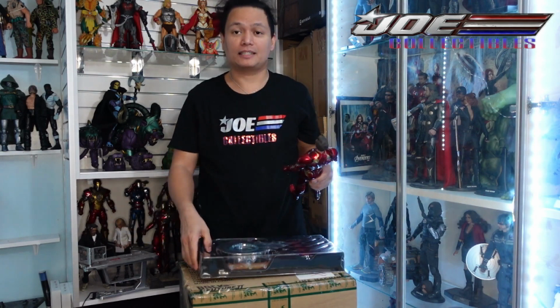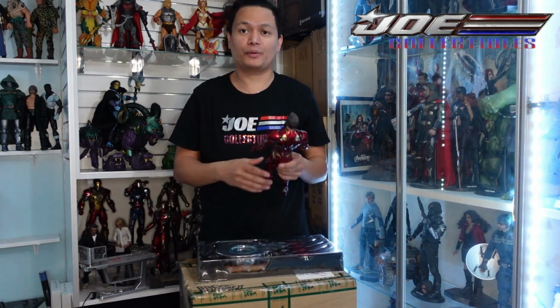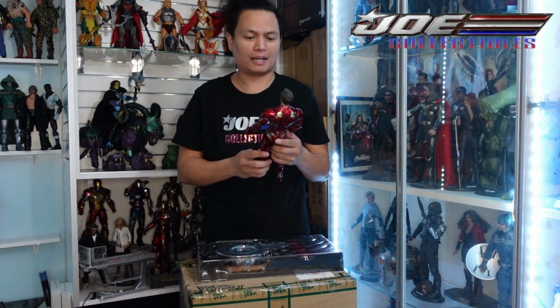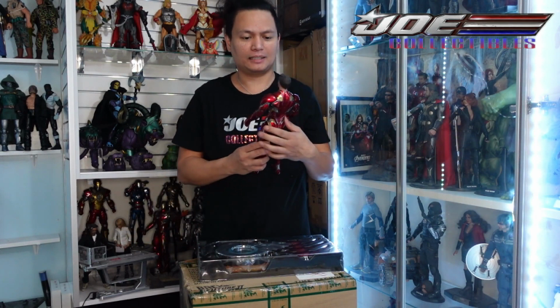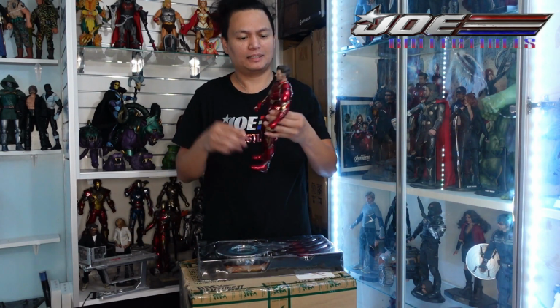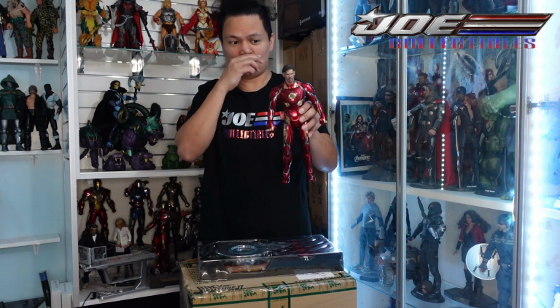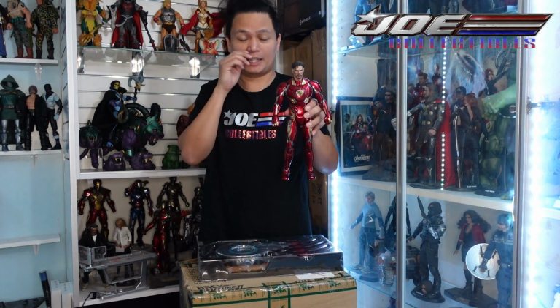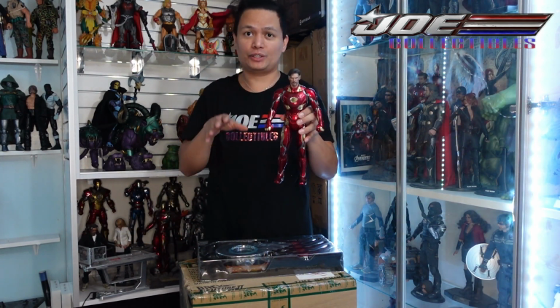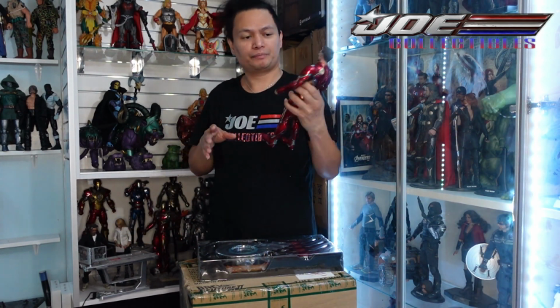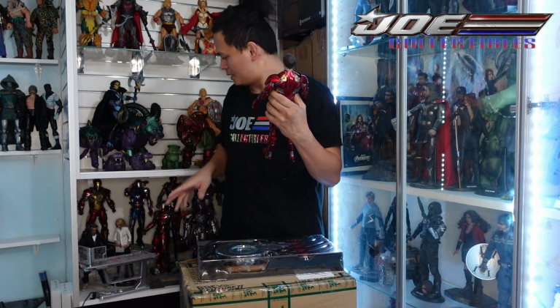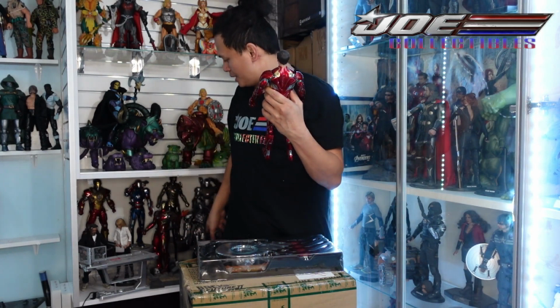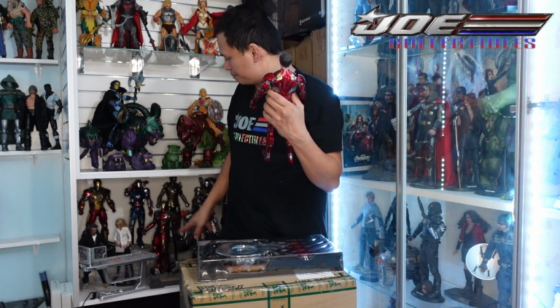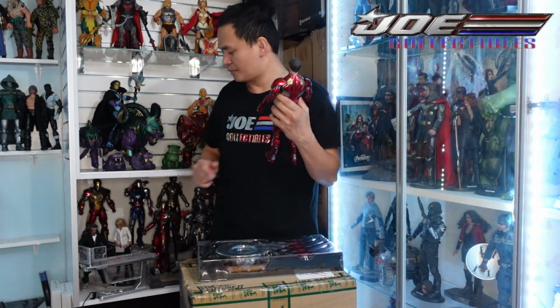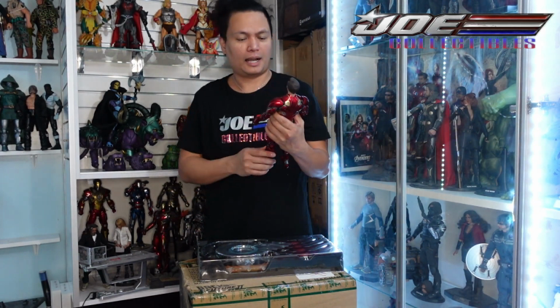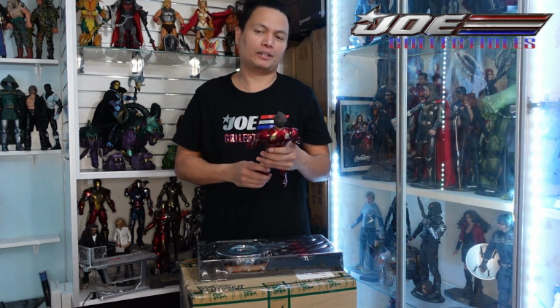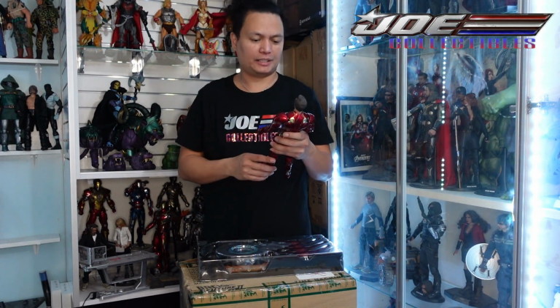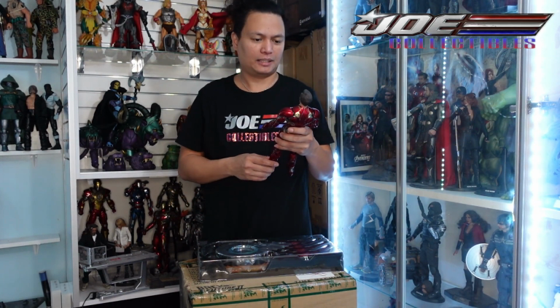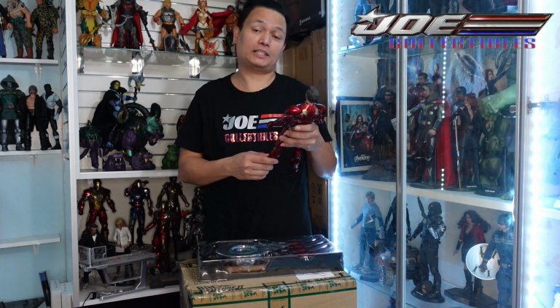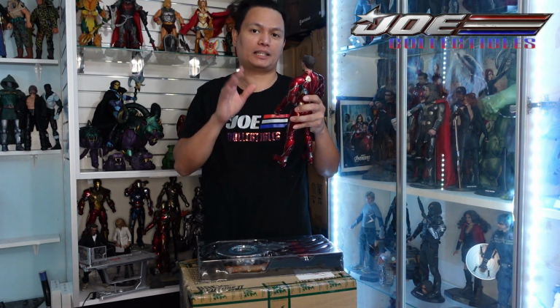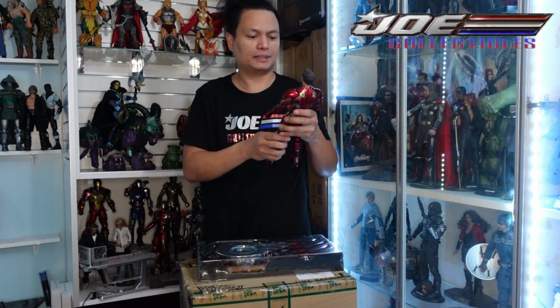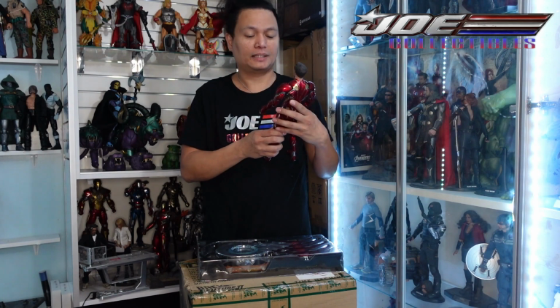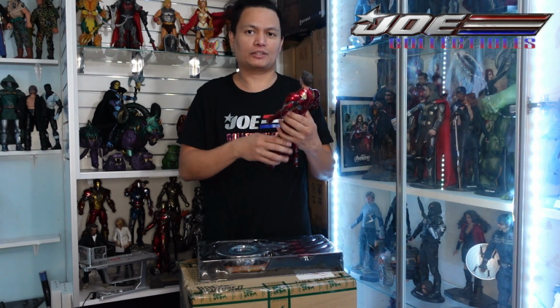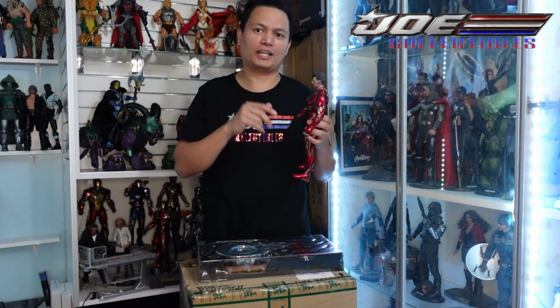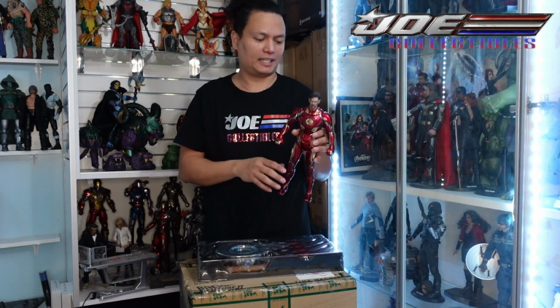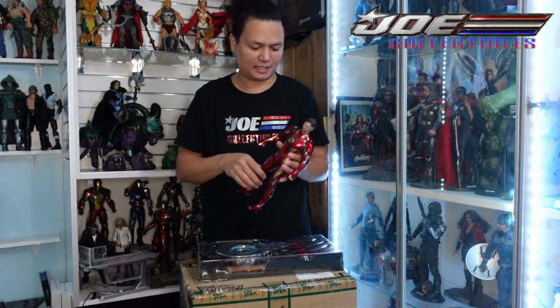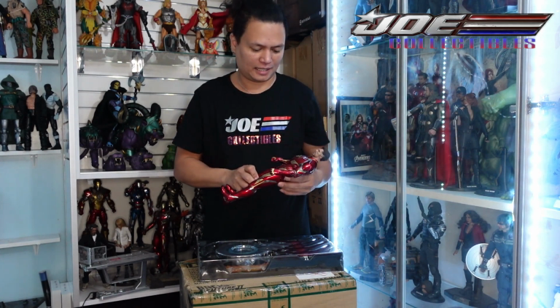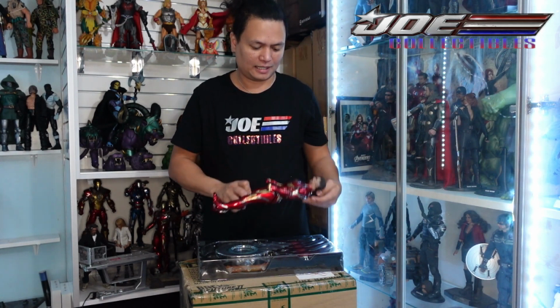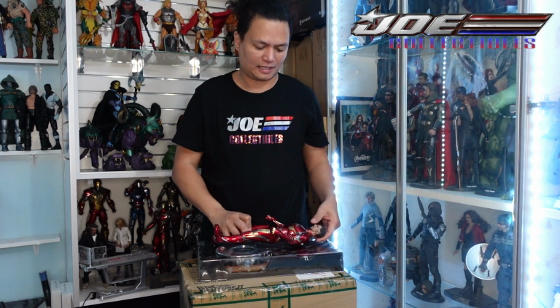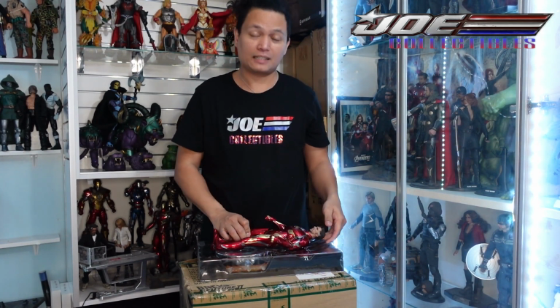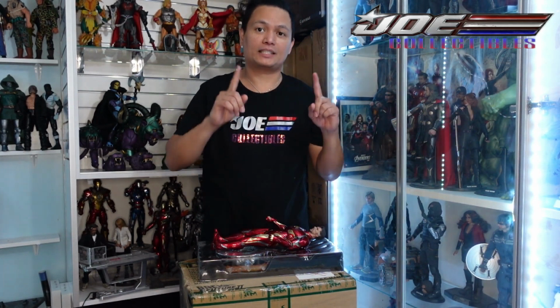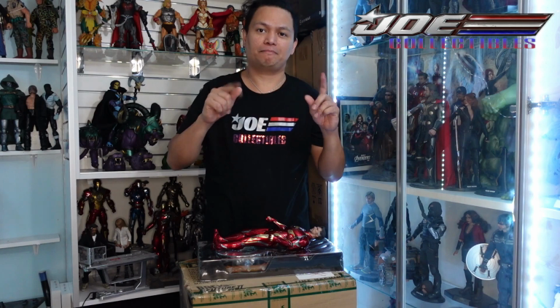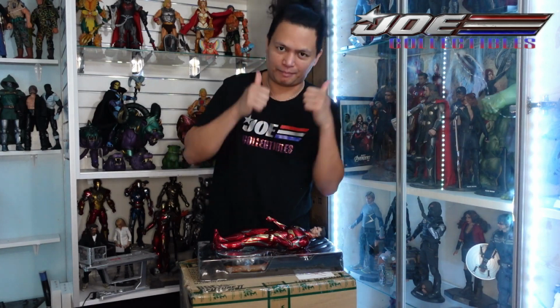Alright guys, that's a quick unboxing. I'm going to show you the Iron Man collection all set up. Thank you so much guys, and see you next time. Bye!